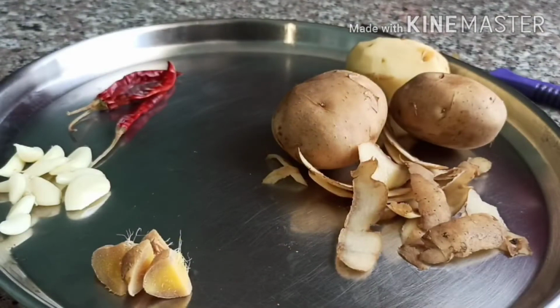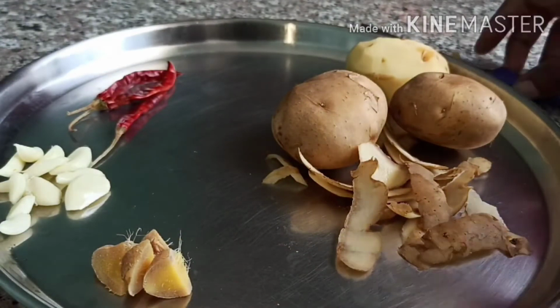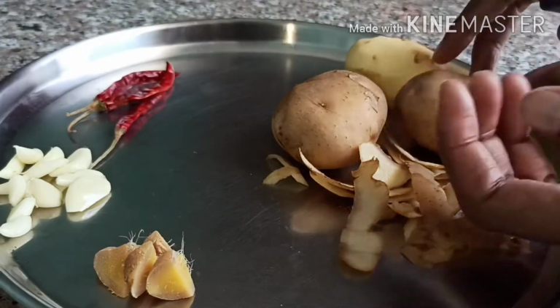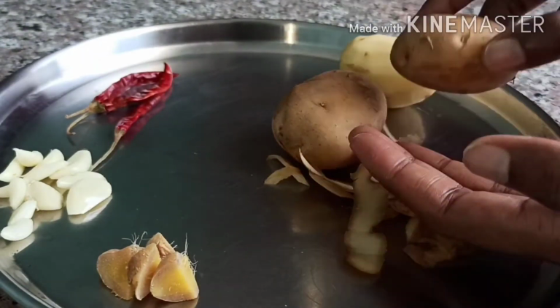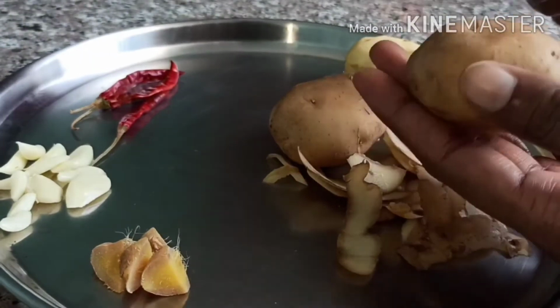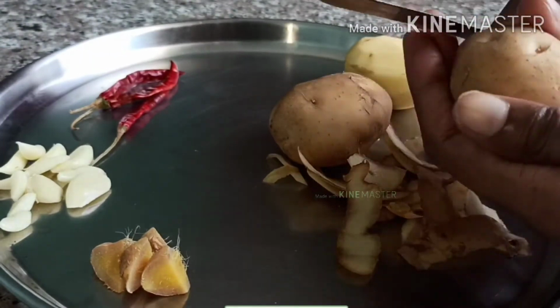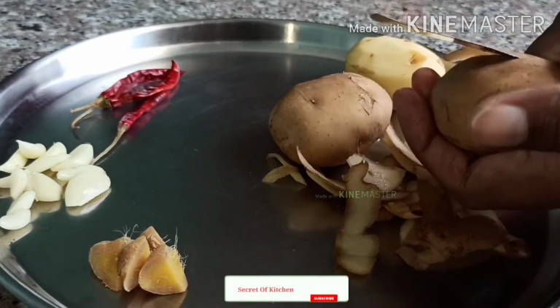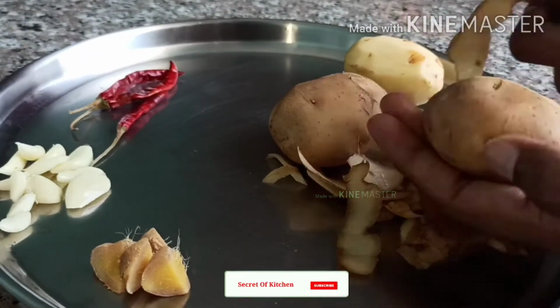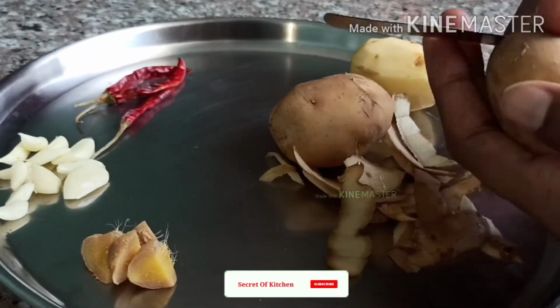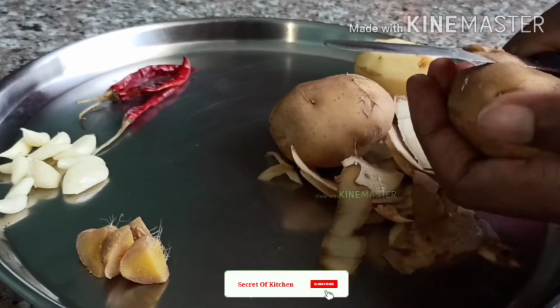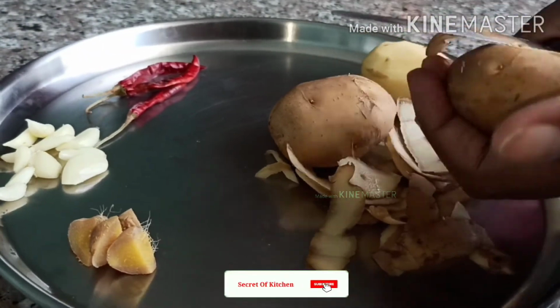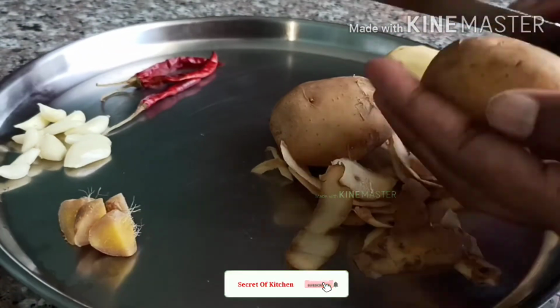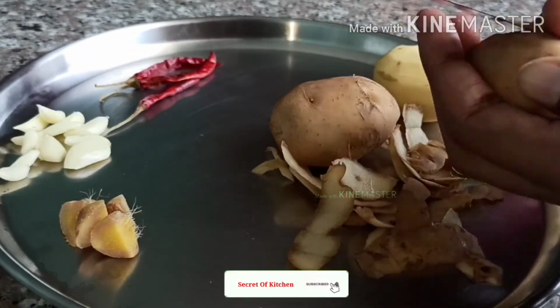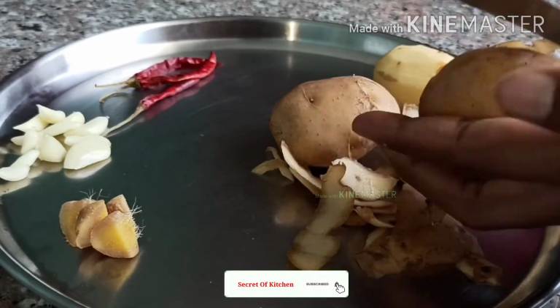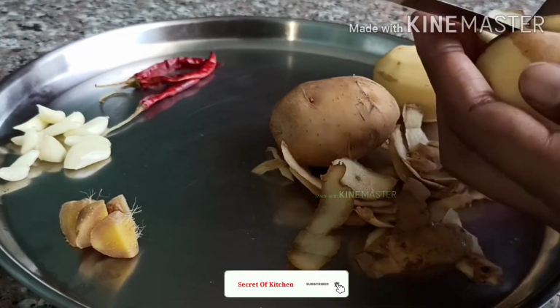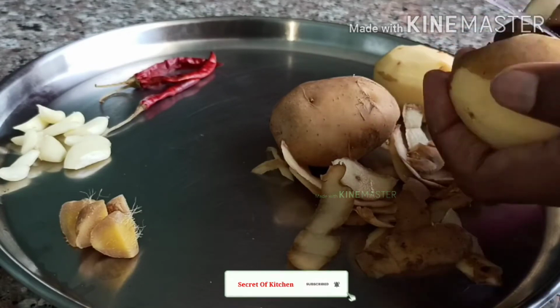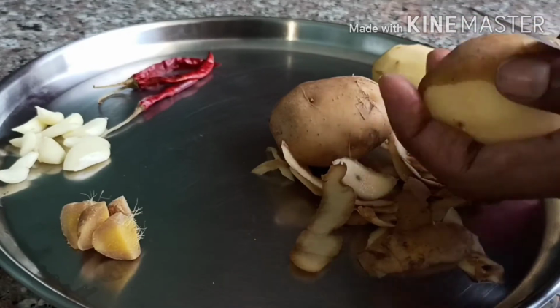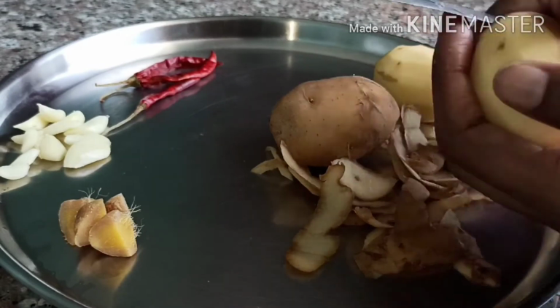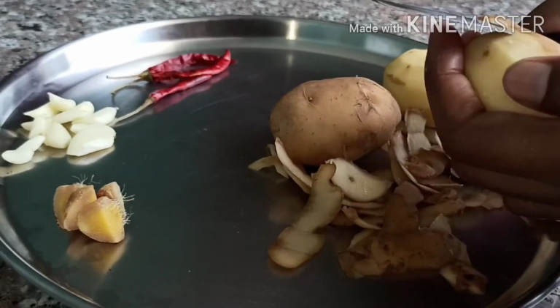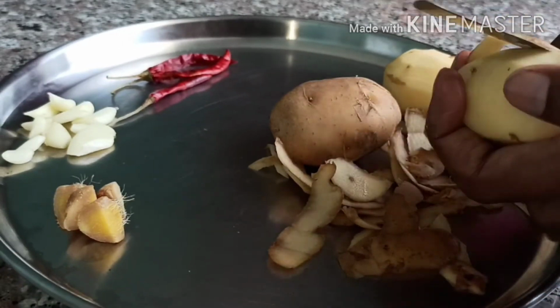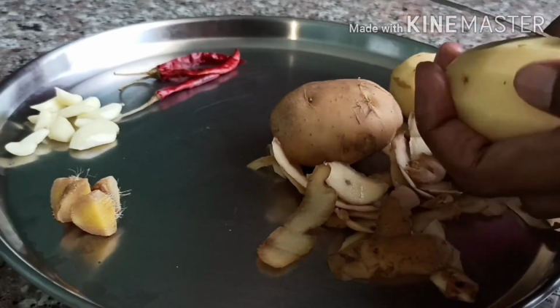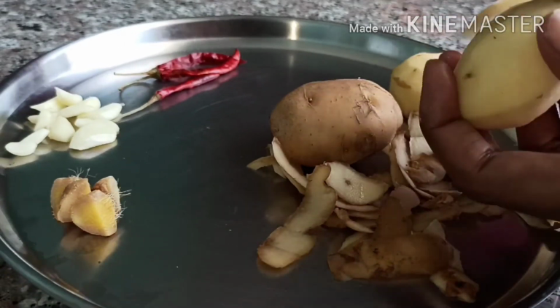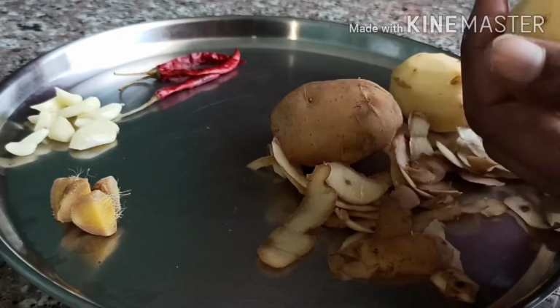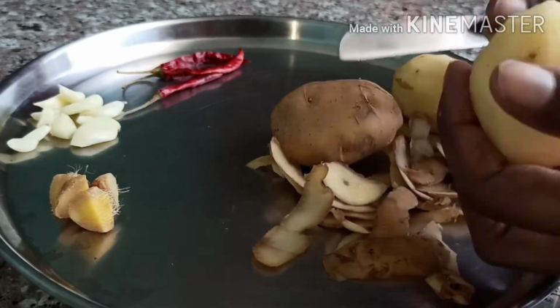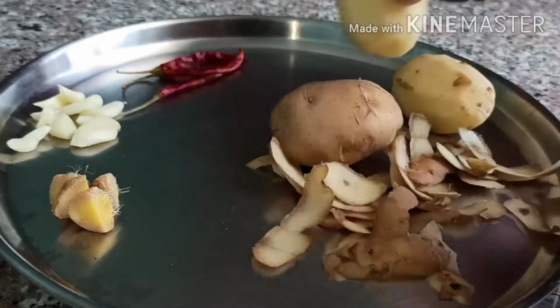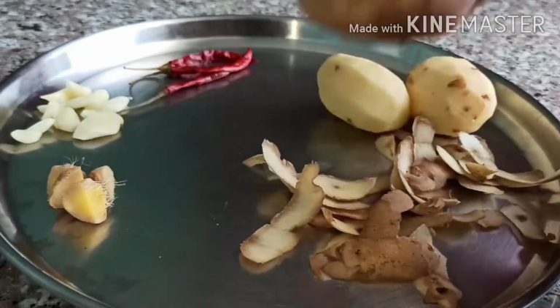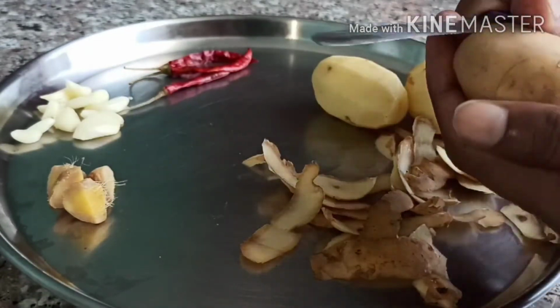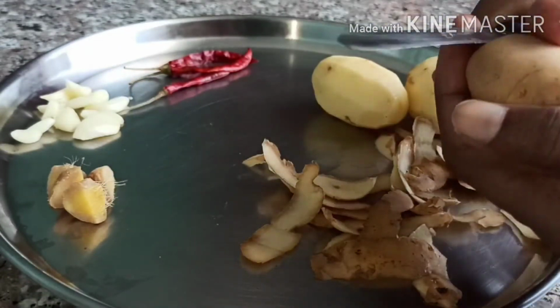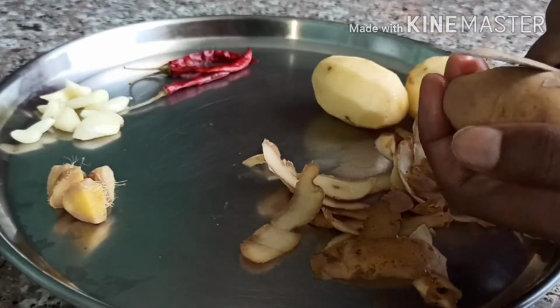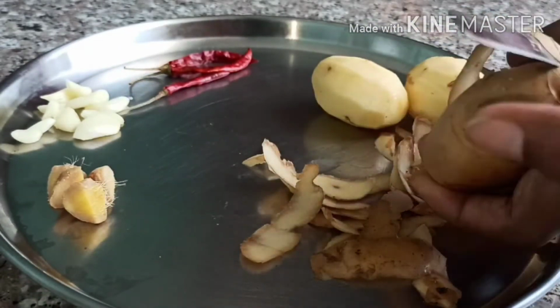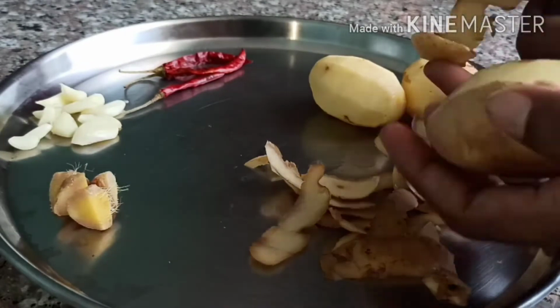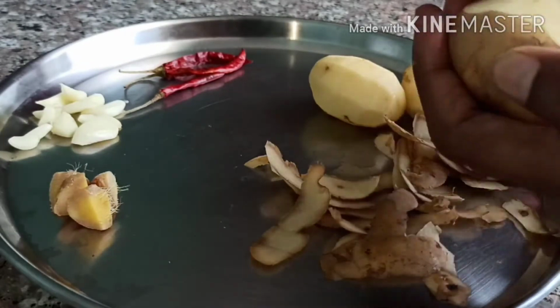So to make this chutney, first we need to peel the potatoes. Here I am using three potatoes to make this recipe, and to peel the potatoes I am using a knife.